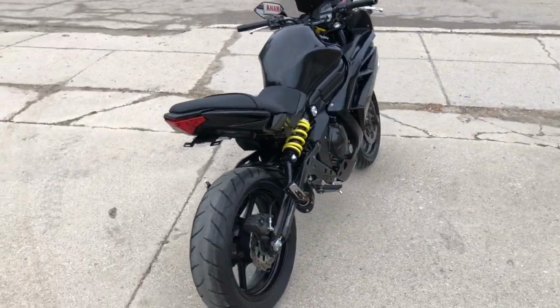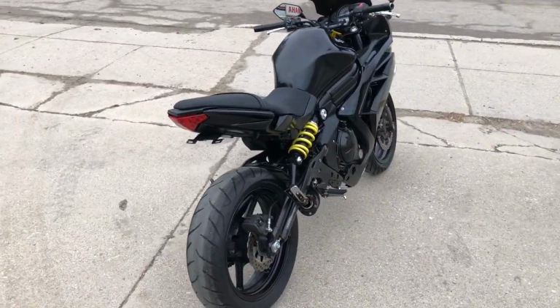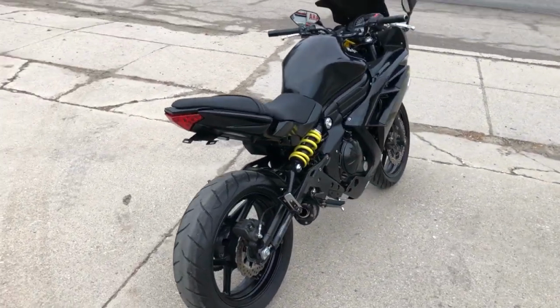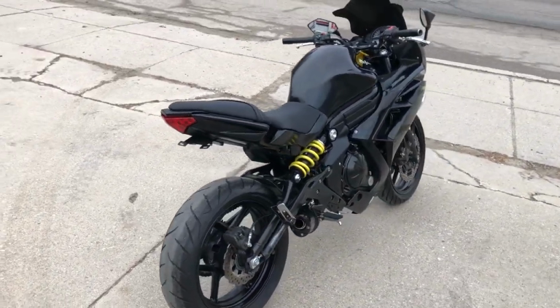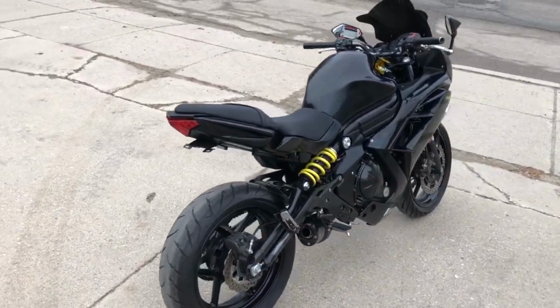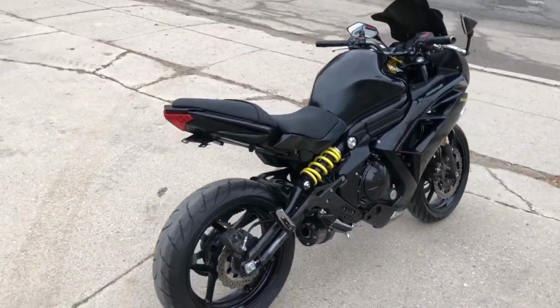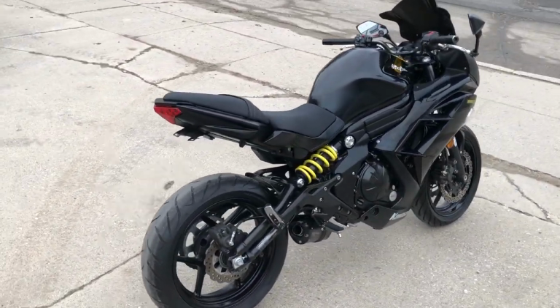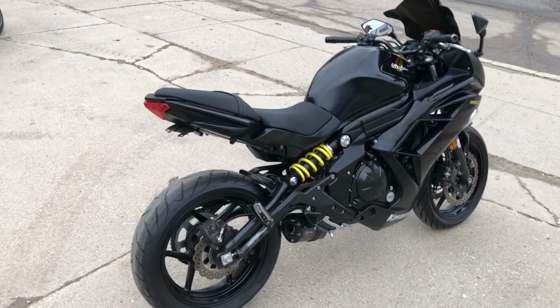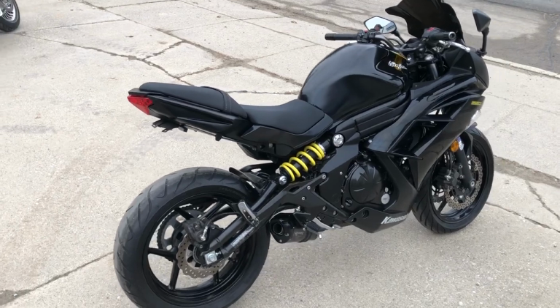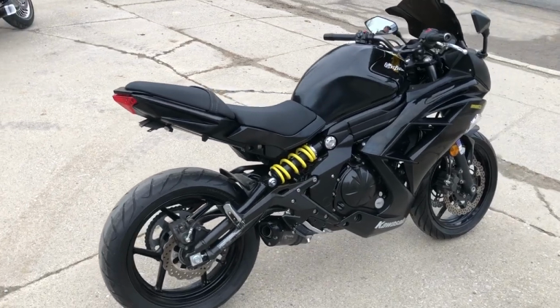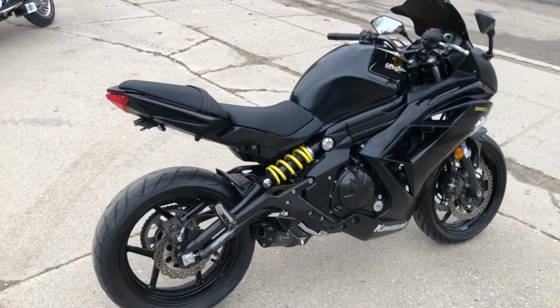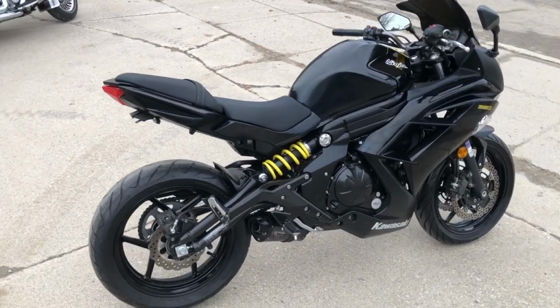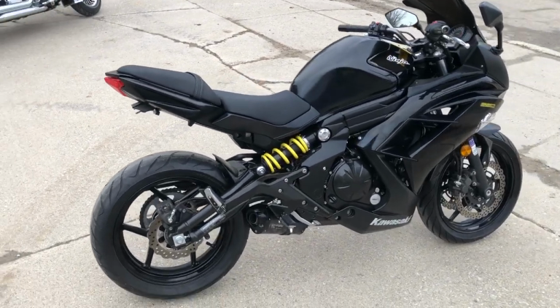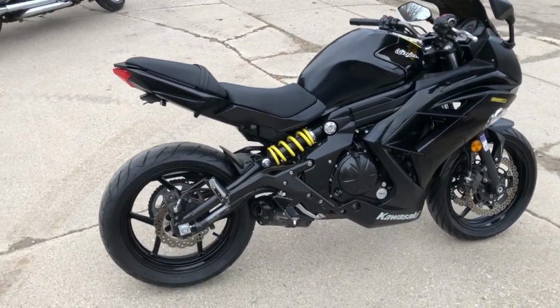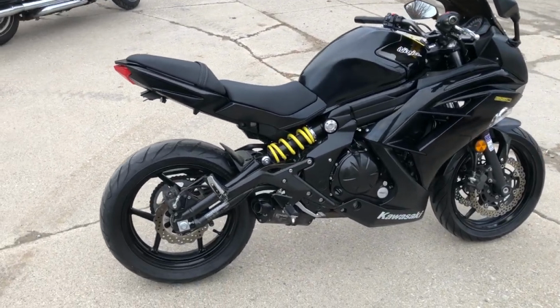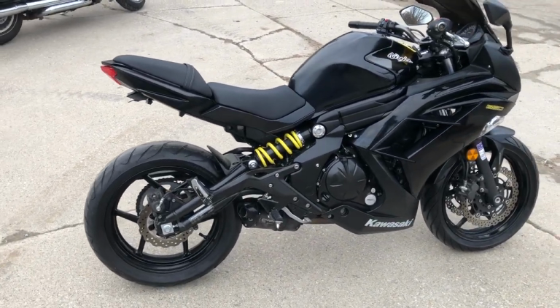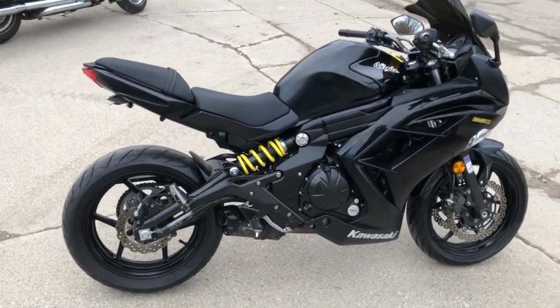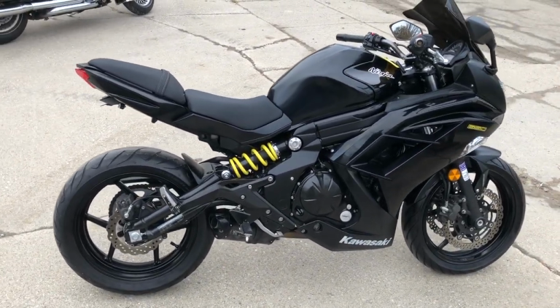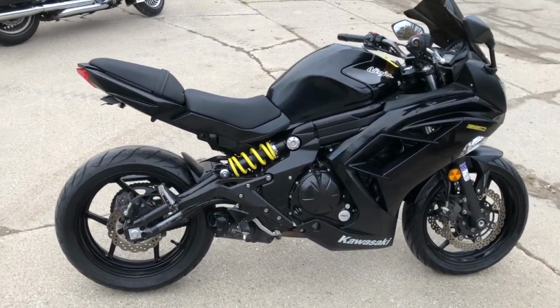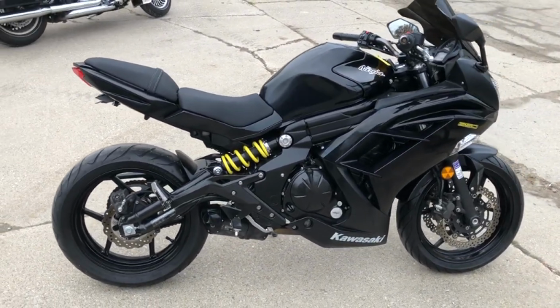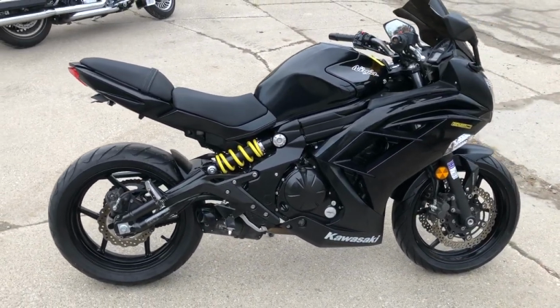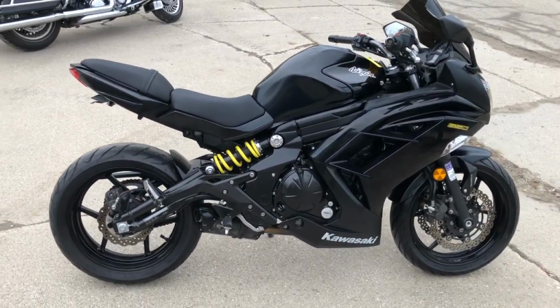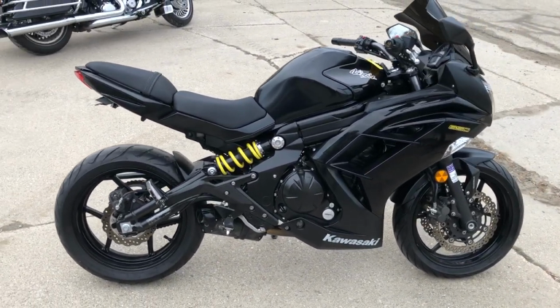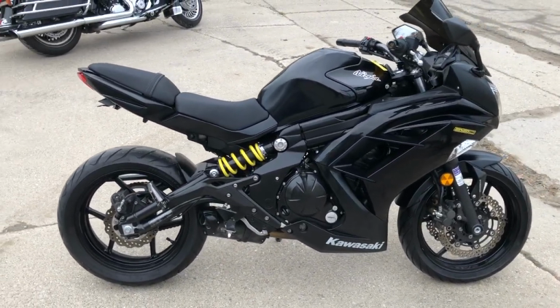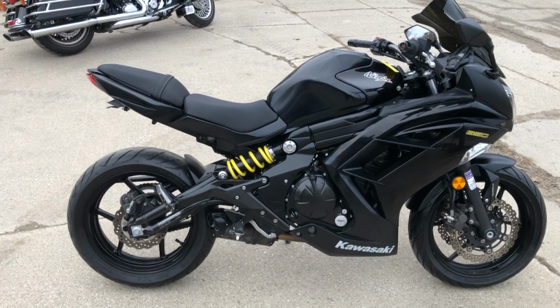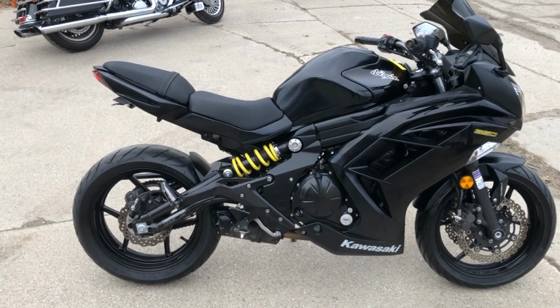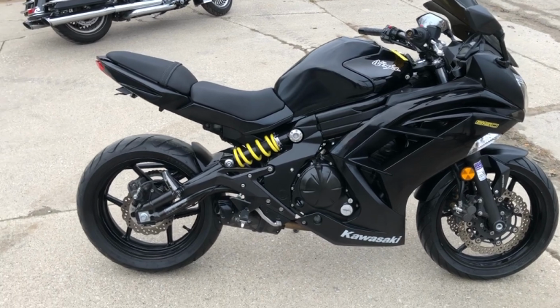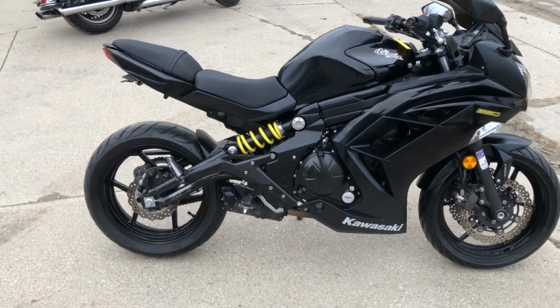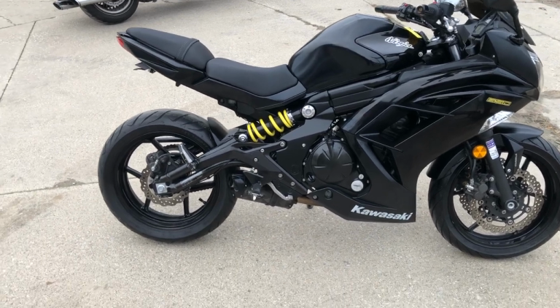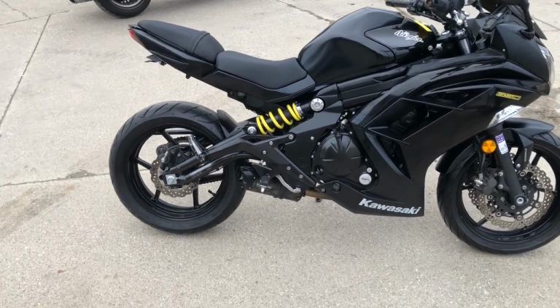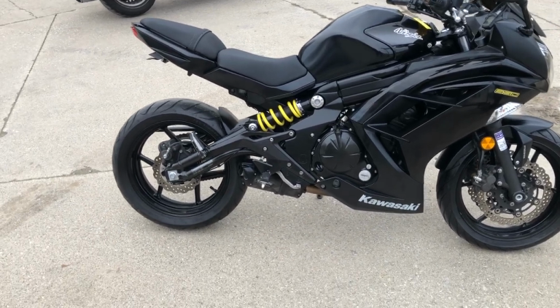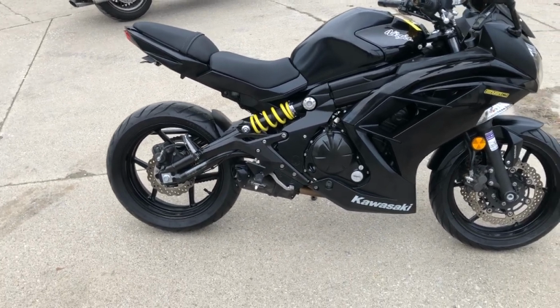Do not miss it — that's the 2013 Ninja 650, only $3,999. Give us a call, we'll get it done: 810-648-9500.